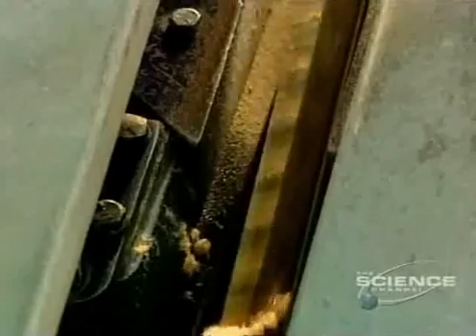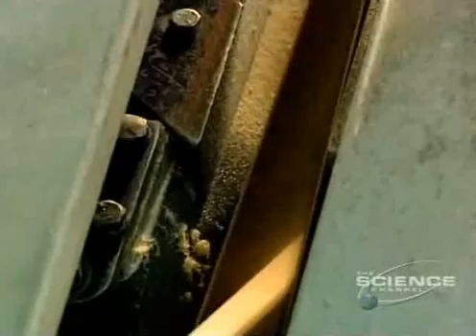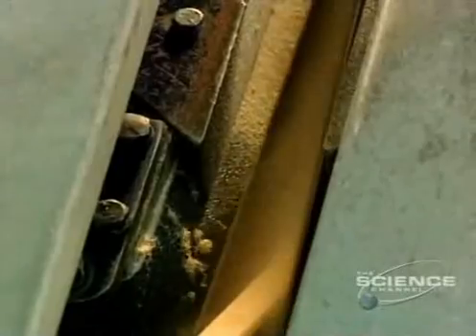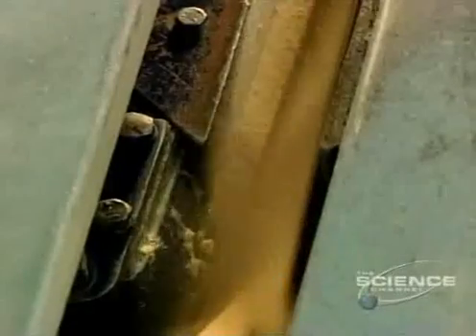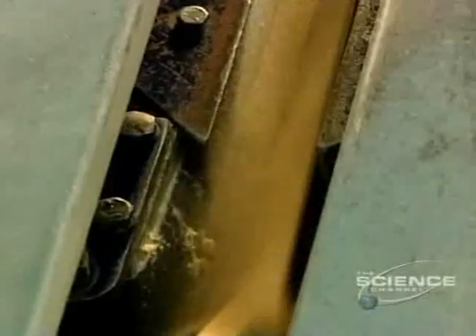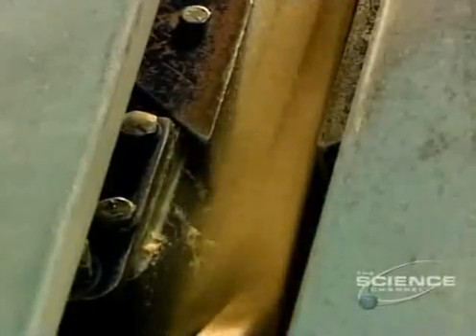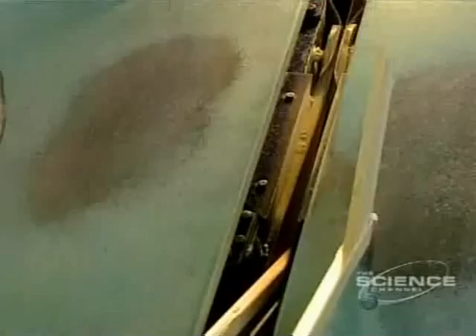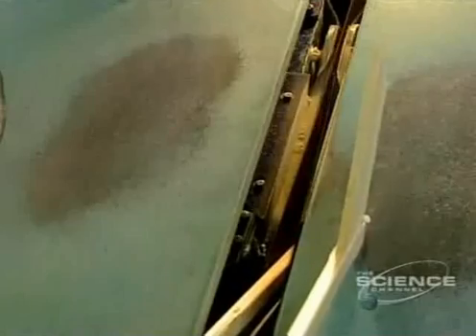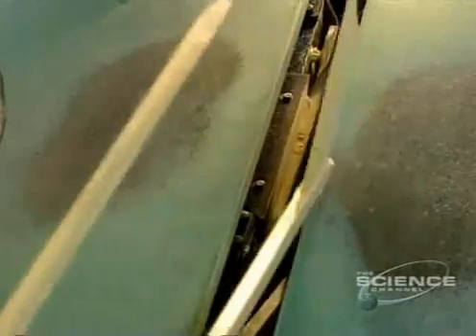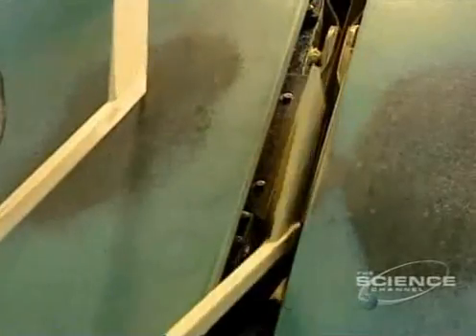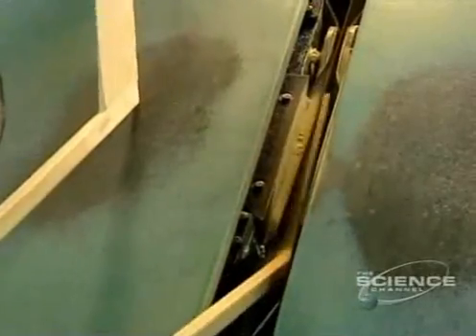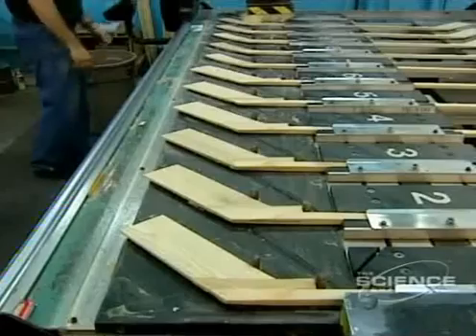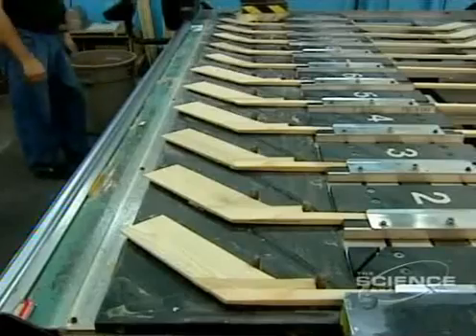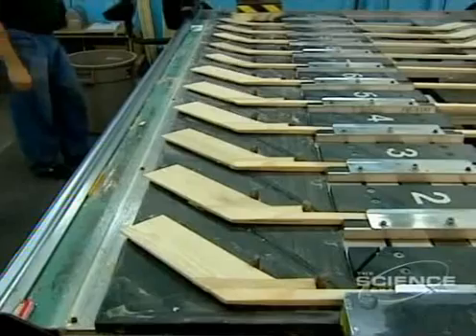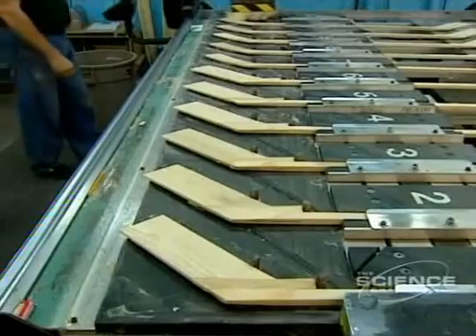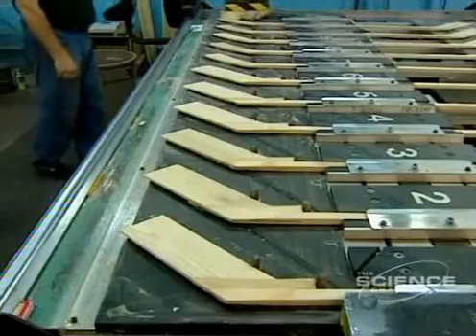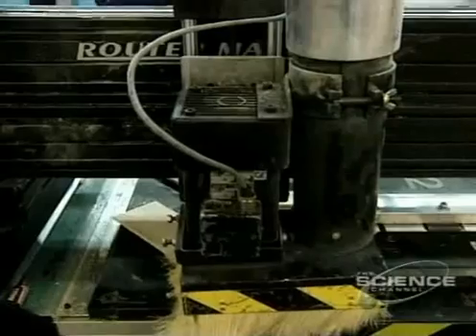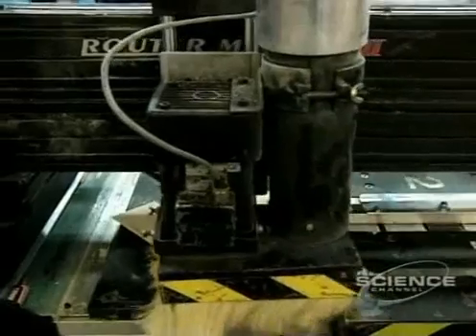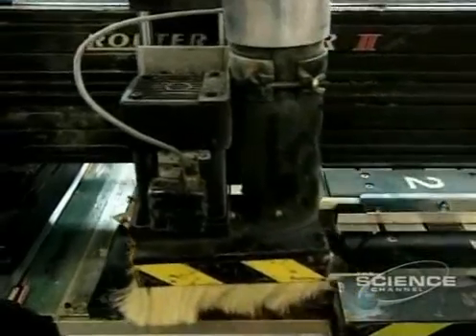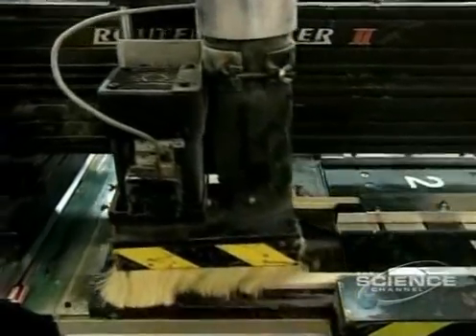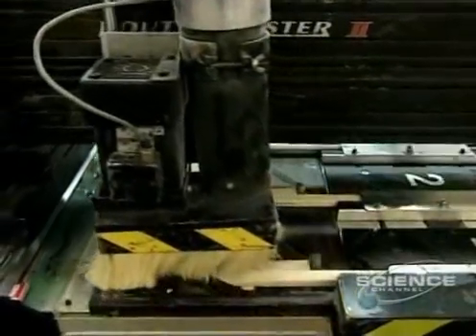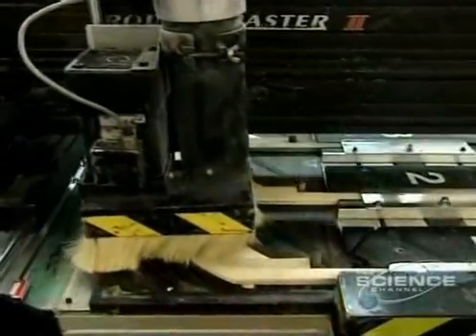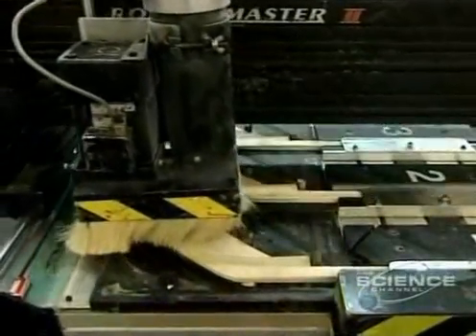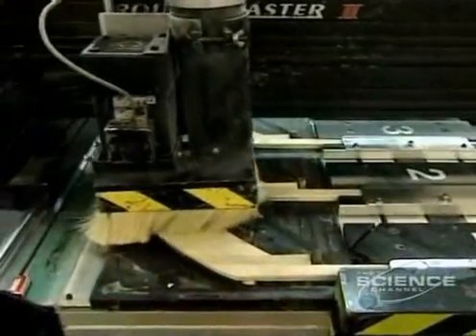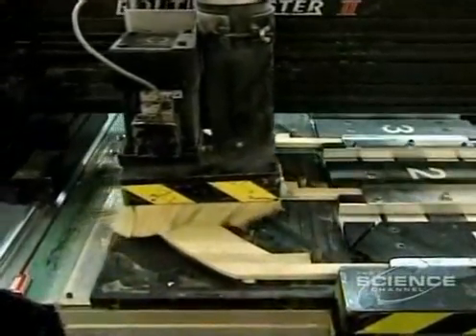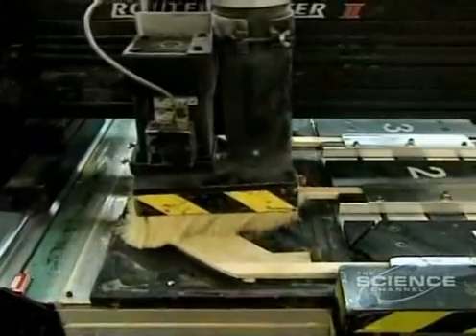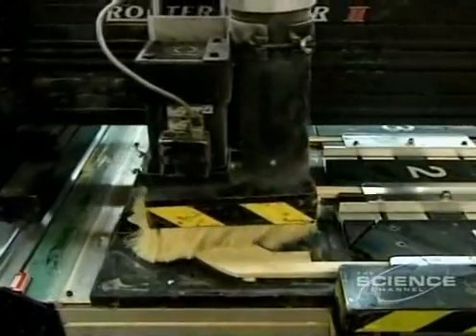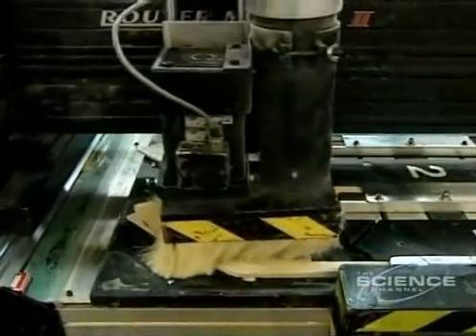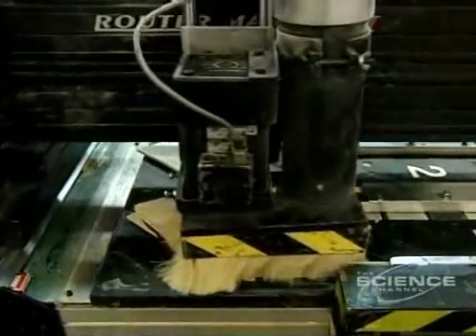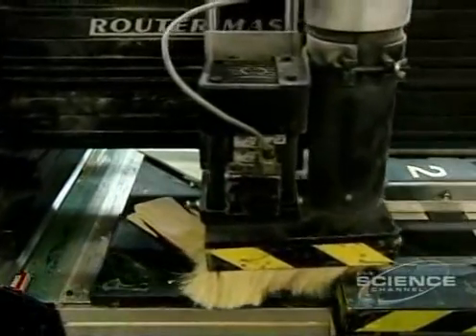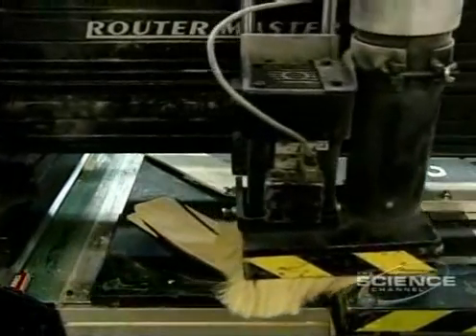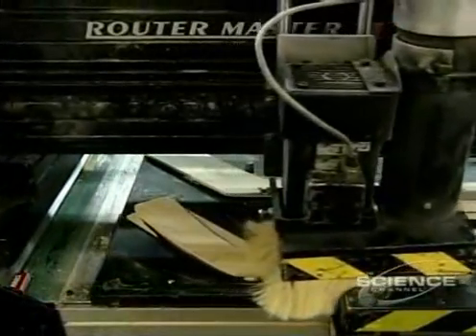Then both sides of the blade are sanded to thin them. The sticks are replicas of those used by hockey professionals. This computer-controlled digital lathe cuts the blade, with data on all the cuts stored in the computer's memory.